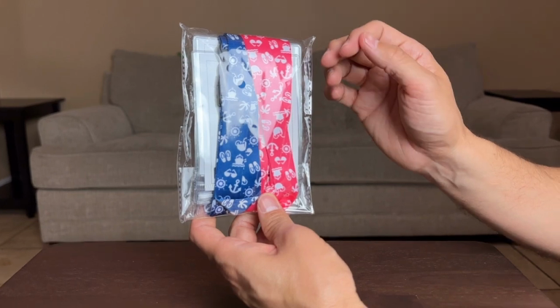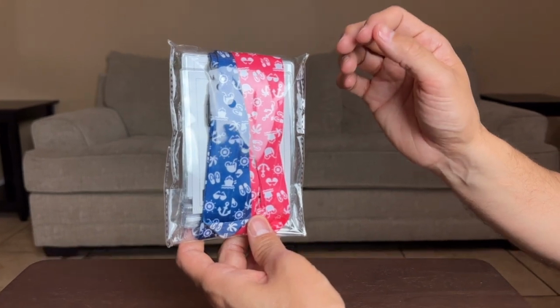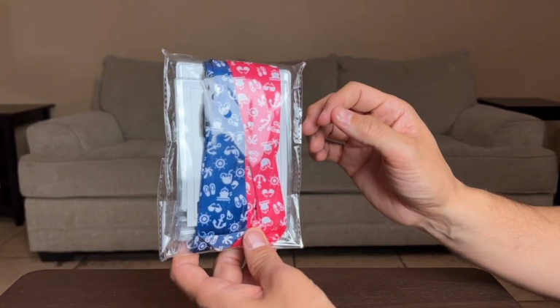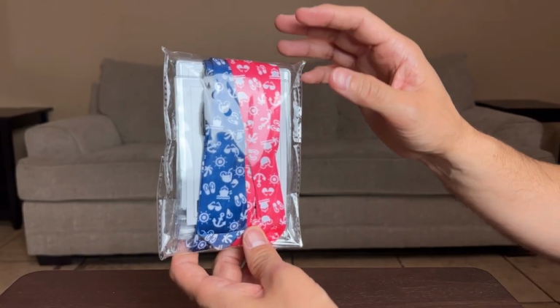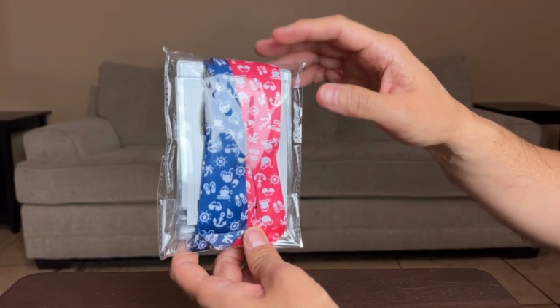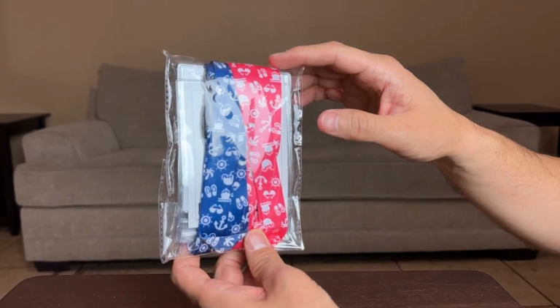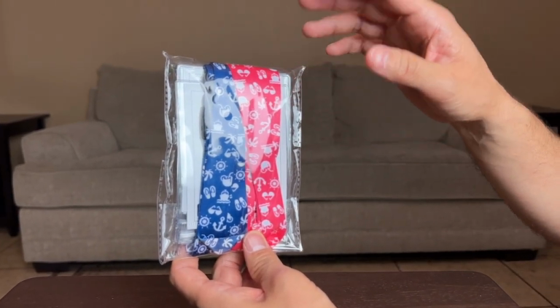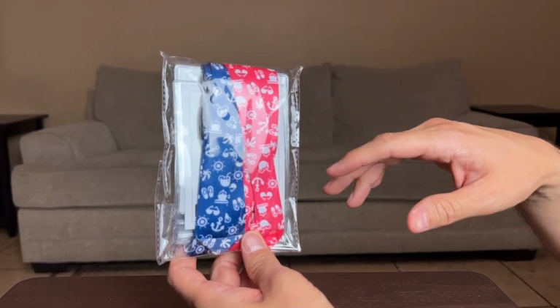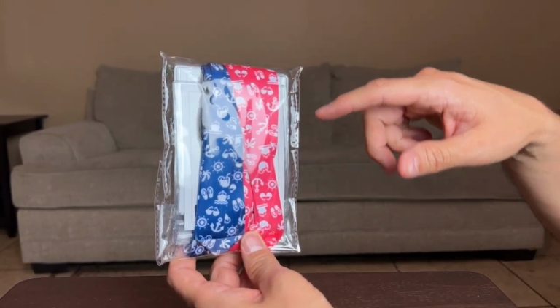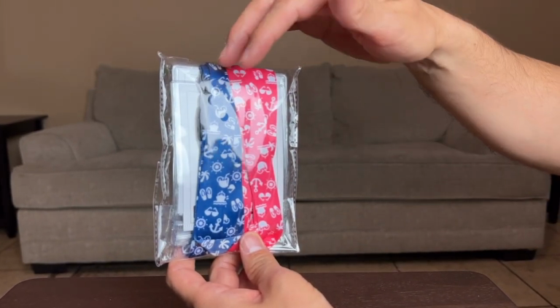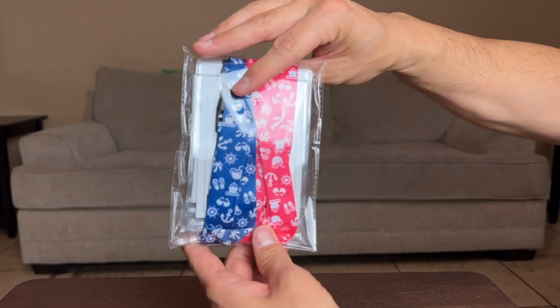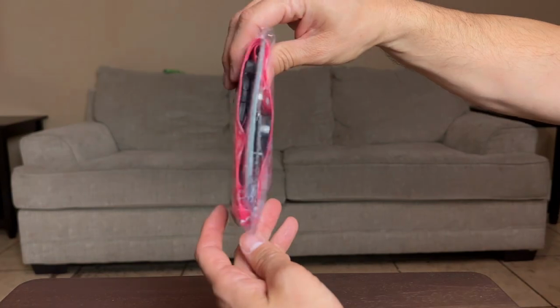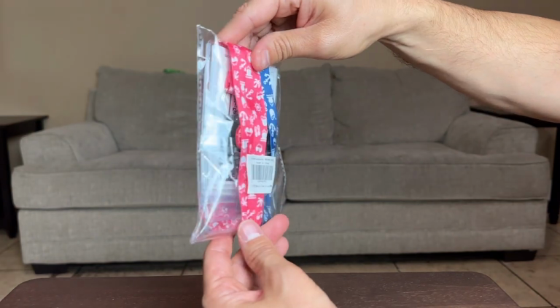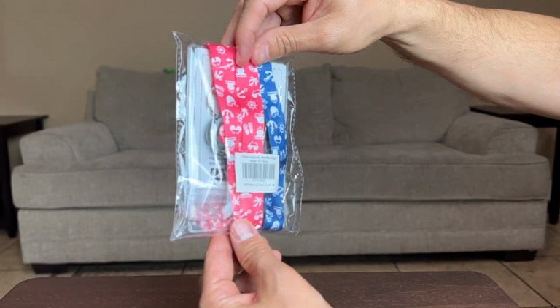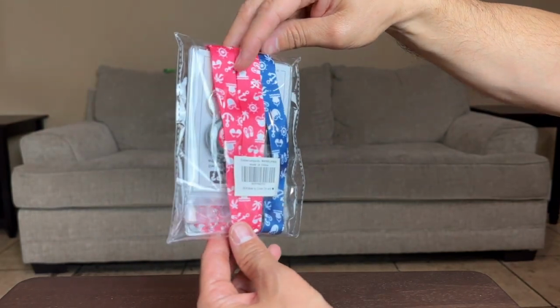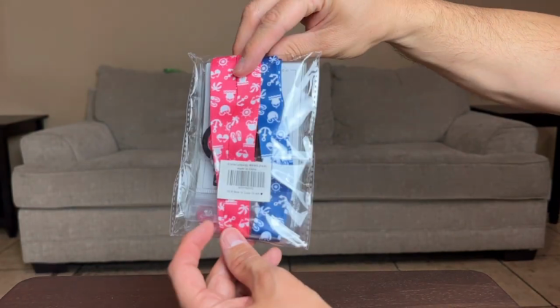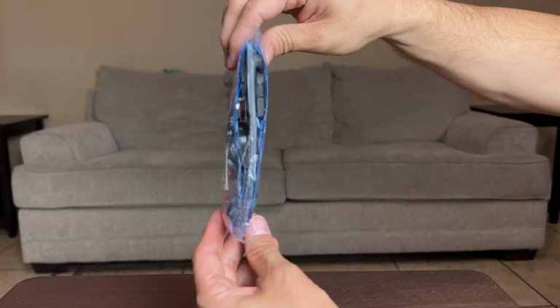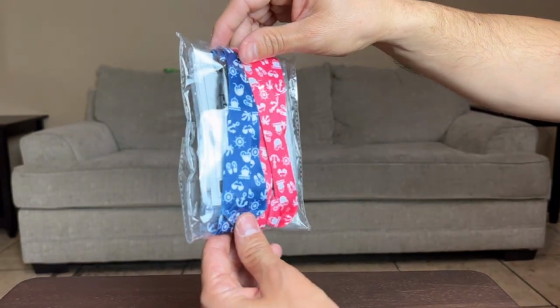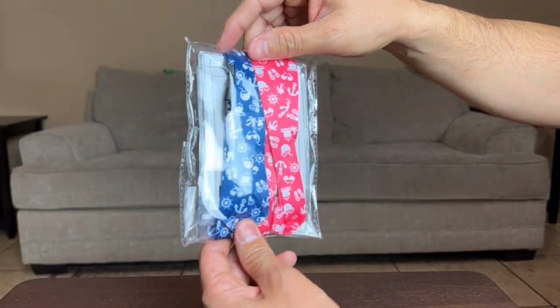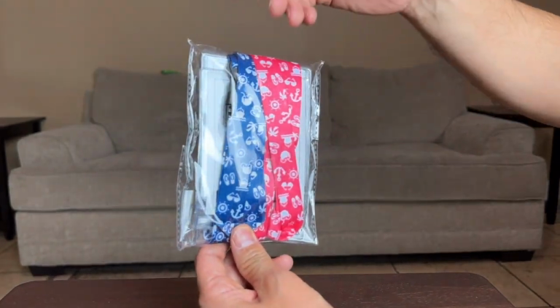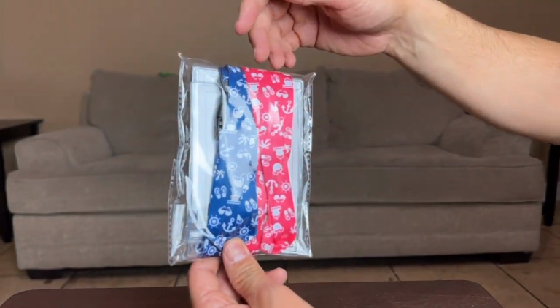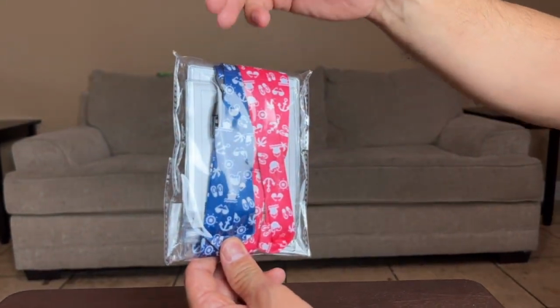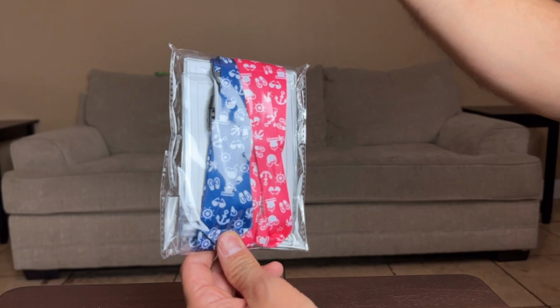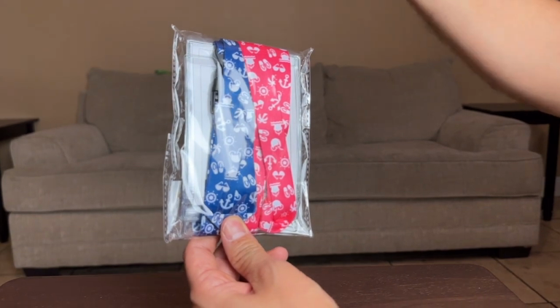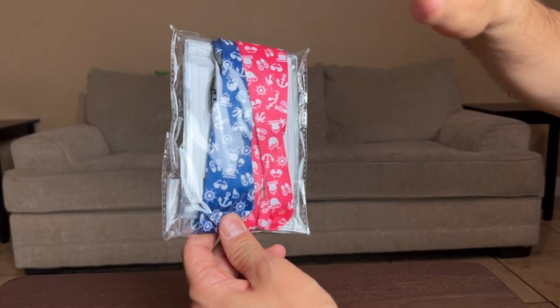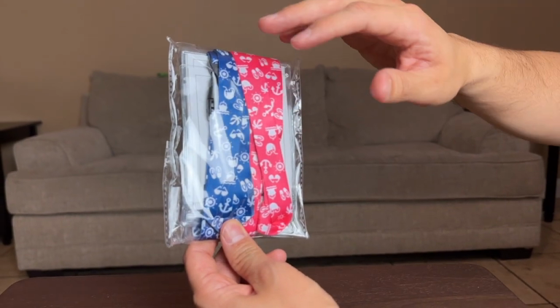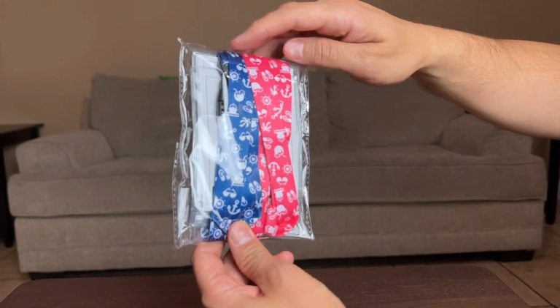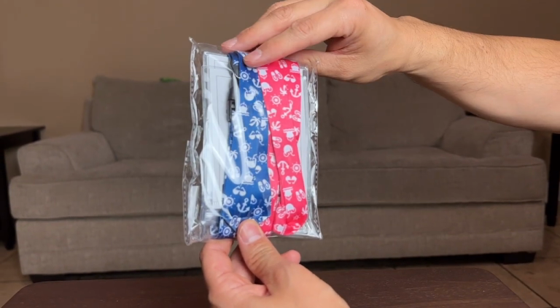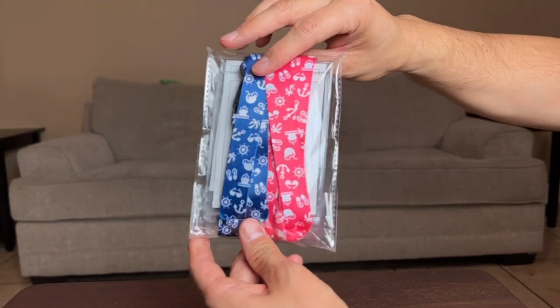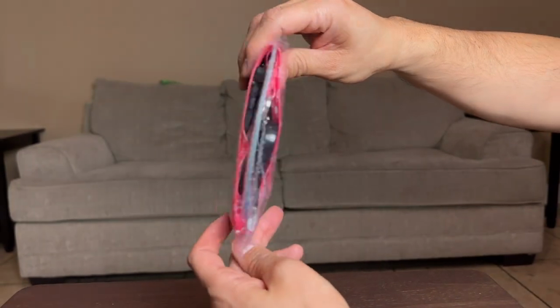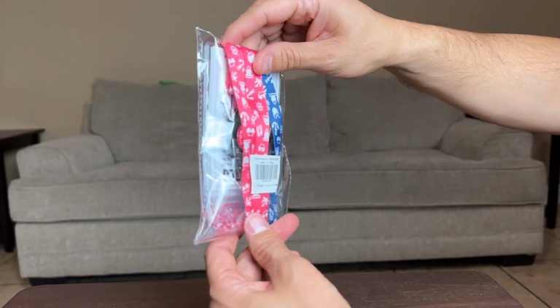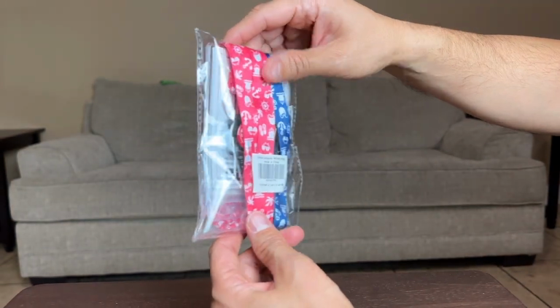Here I have a two set of cruise lanyards. I'm going to open them up in a second but I just want to show you guys the packaging real quick — they do have different colors. I like these ones because one's for me, one's for my wife, color coordinated and all that good stuff. So let's go ahead and open these up.